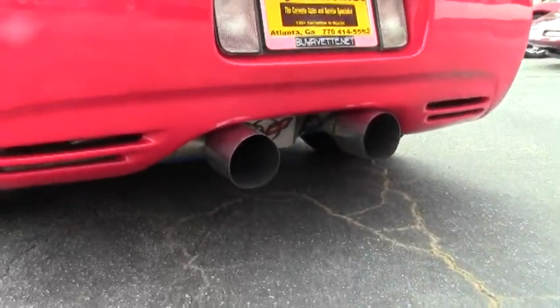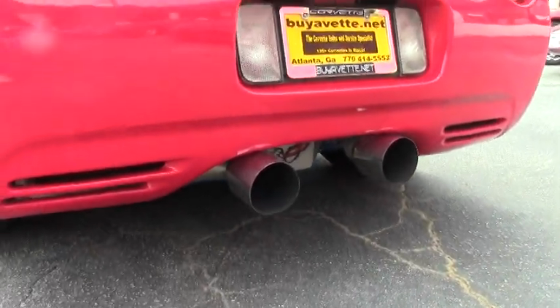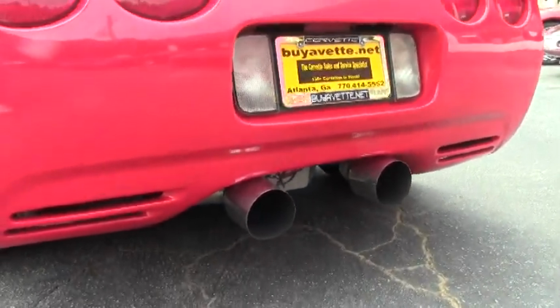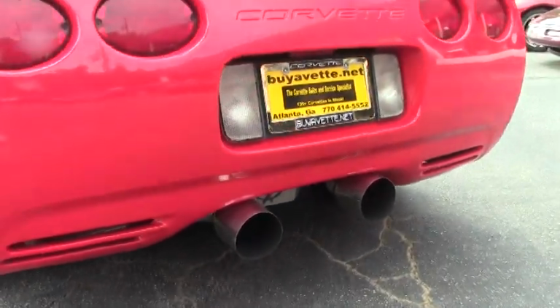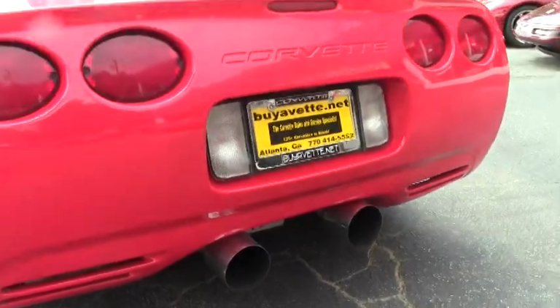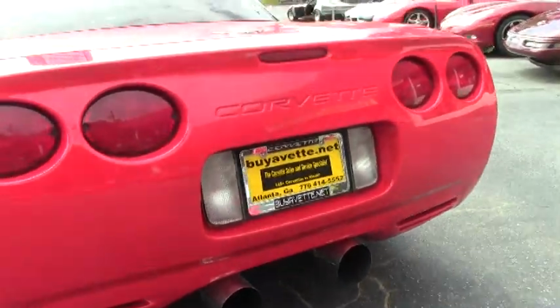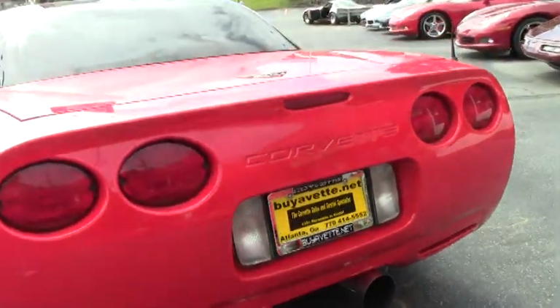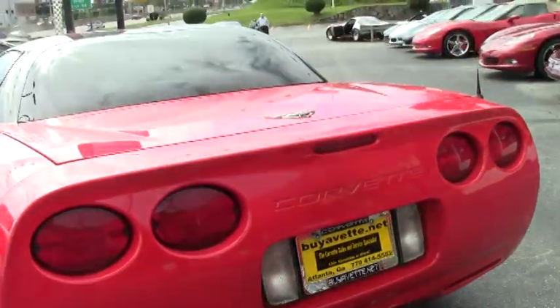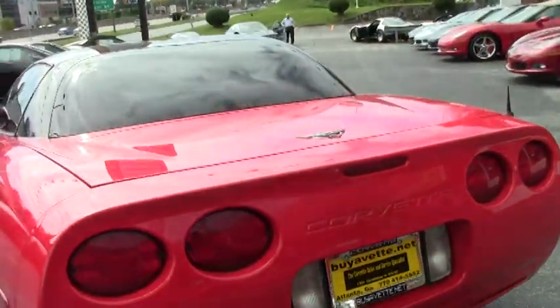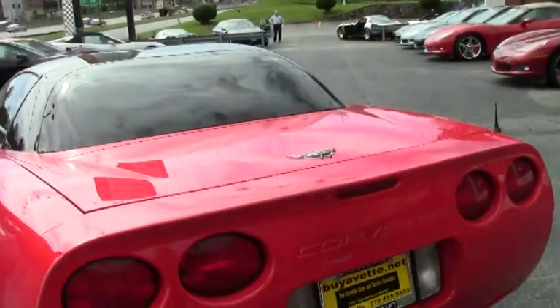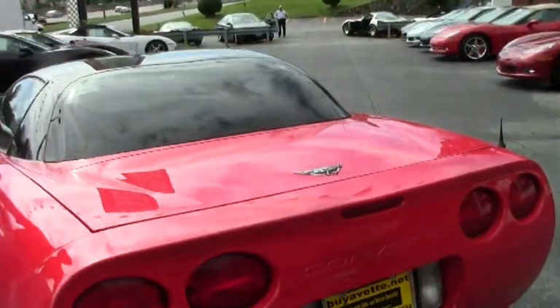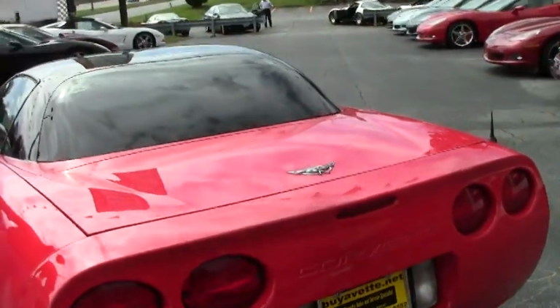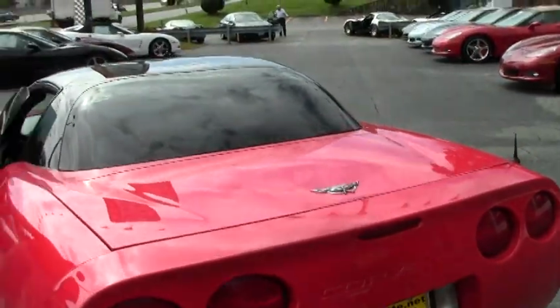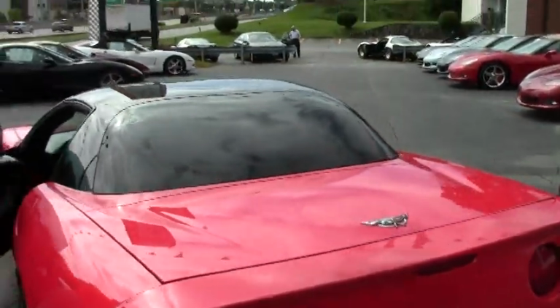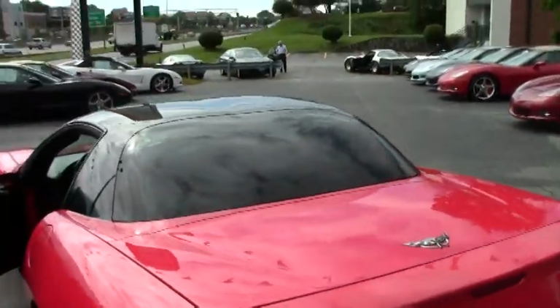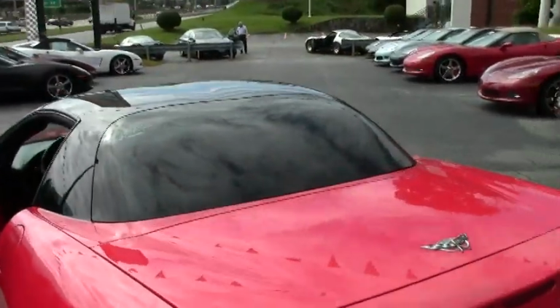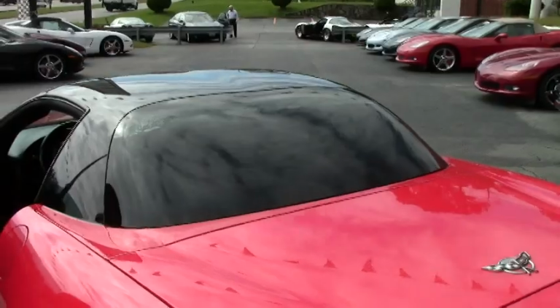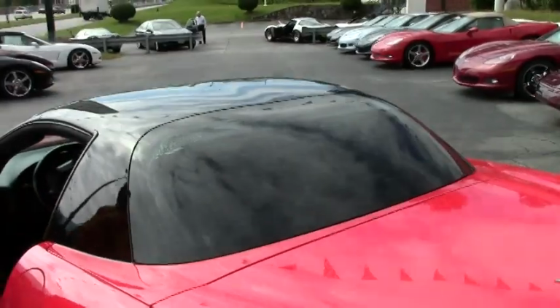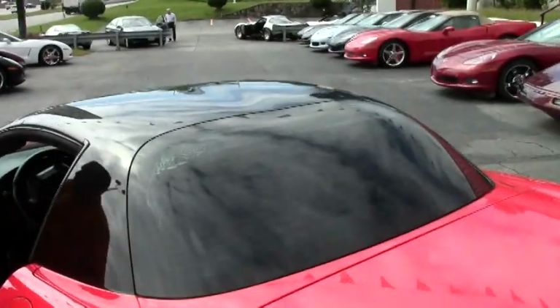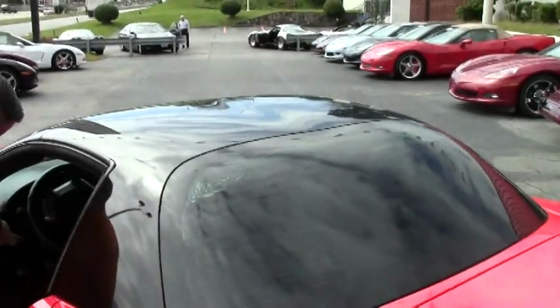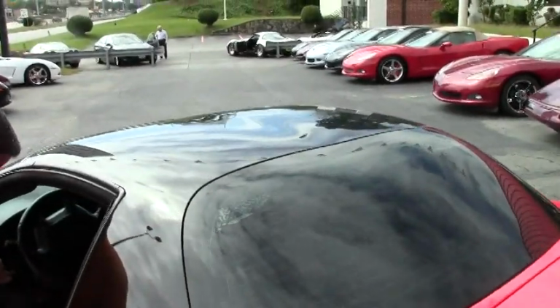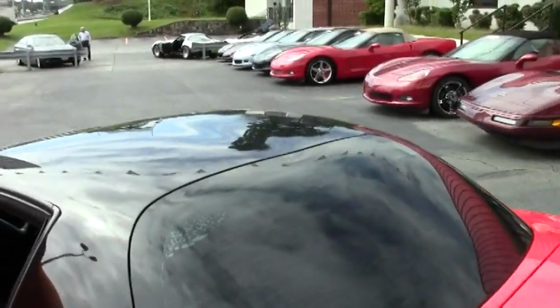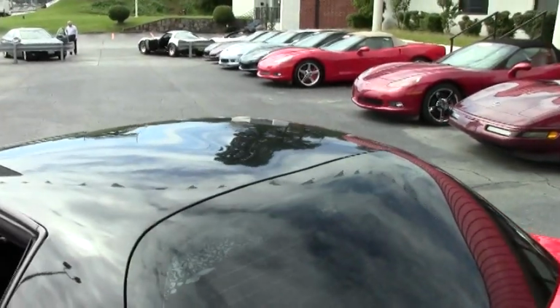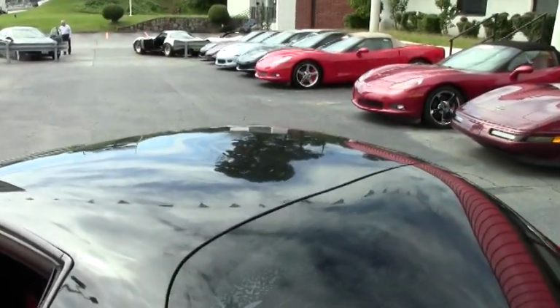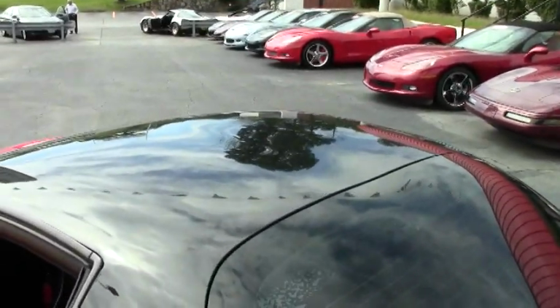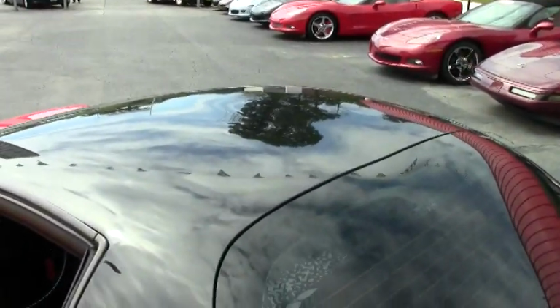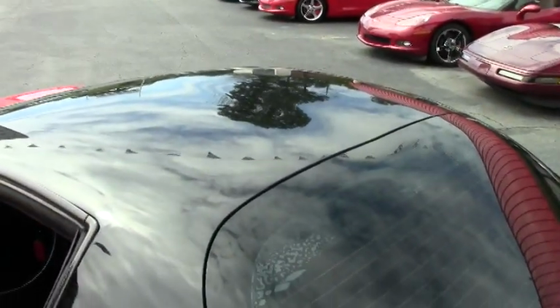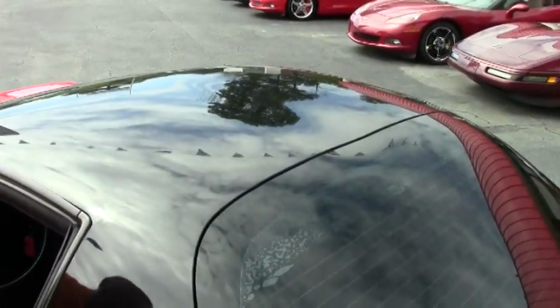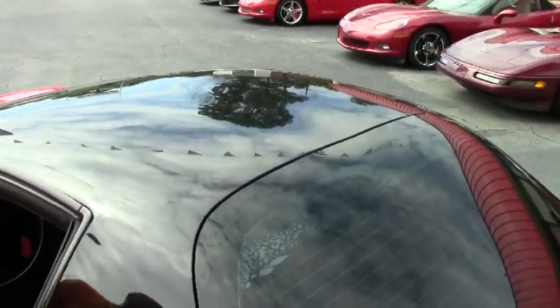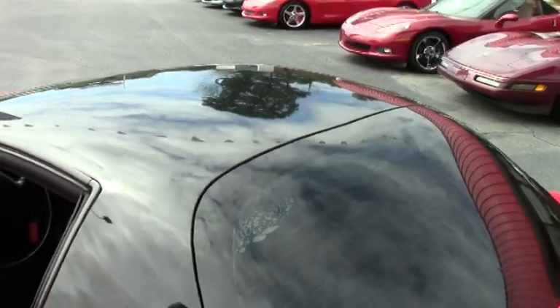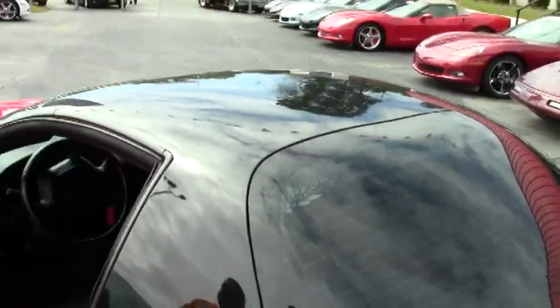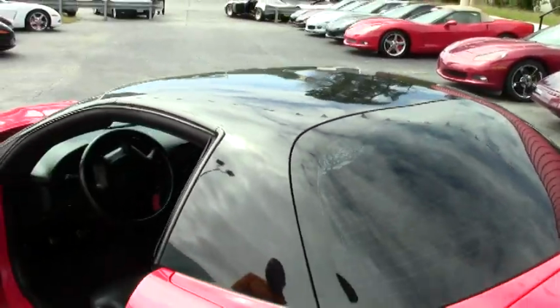If you're looking for one of these cars that looks good, sounds good, drives excellent, lots of horsepower — look no further. This is a nice one.